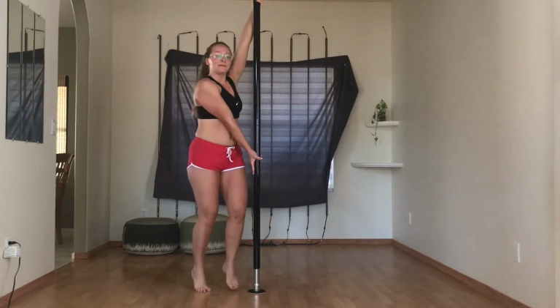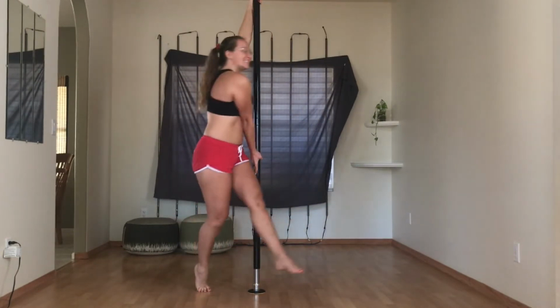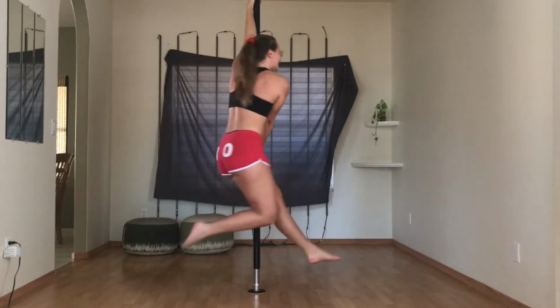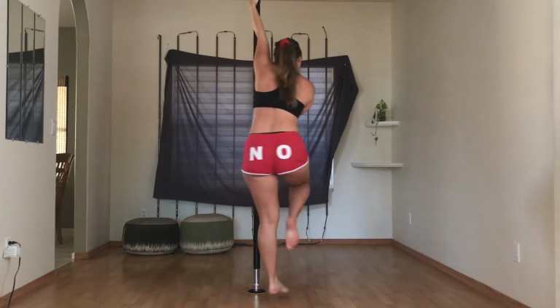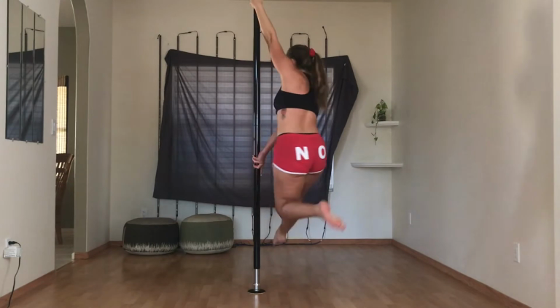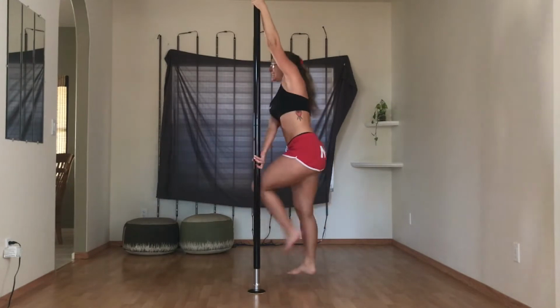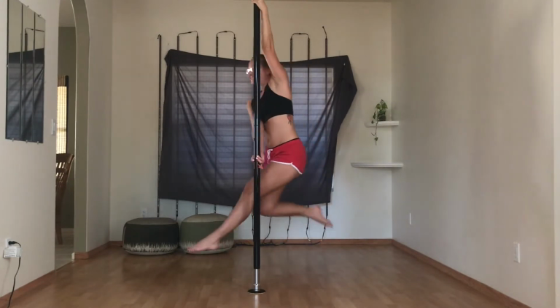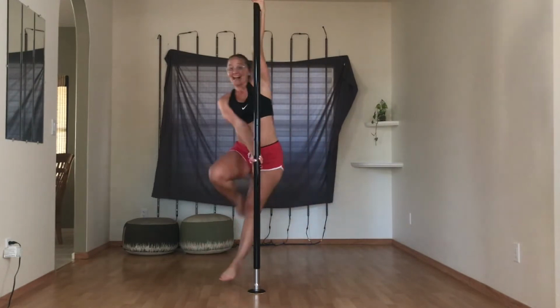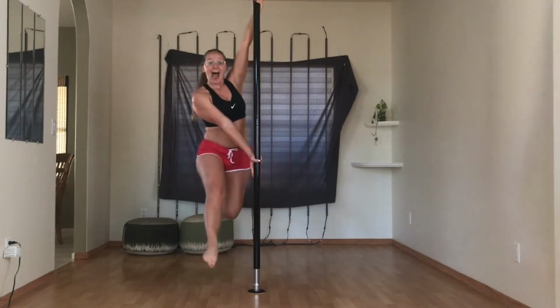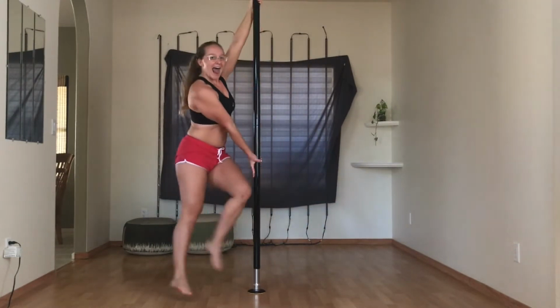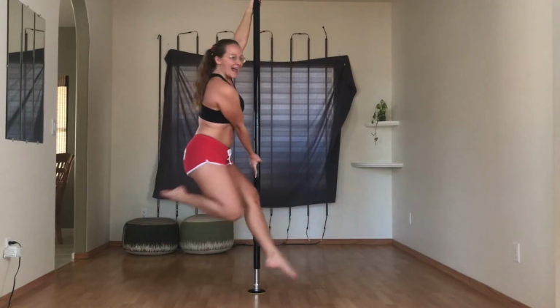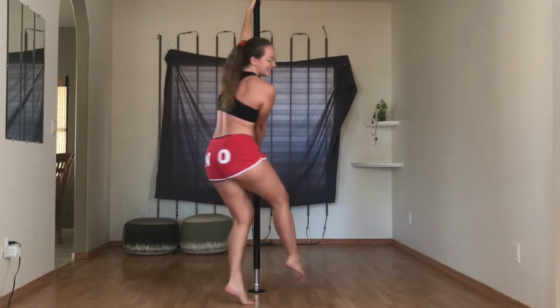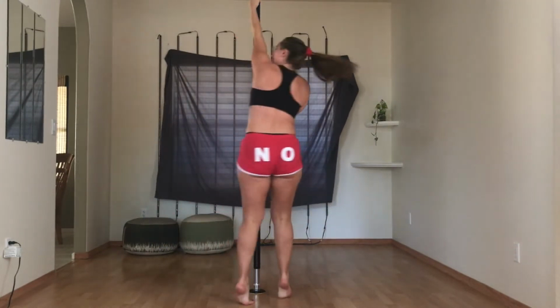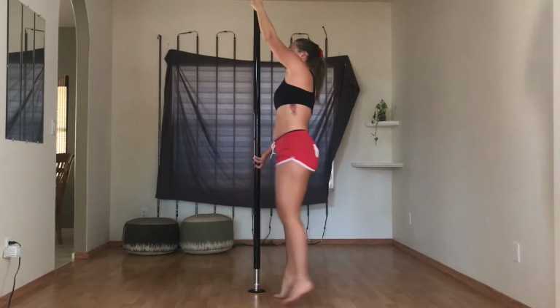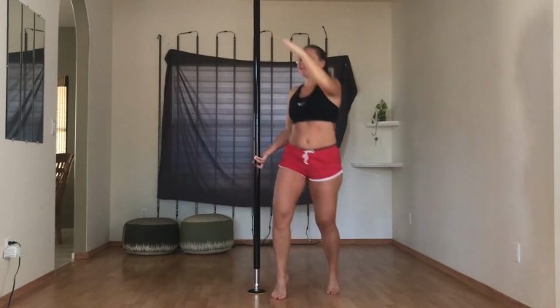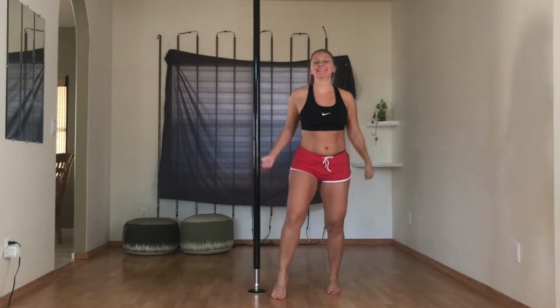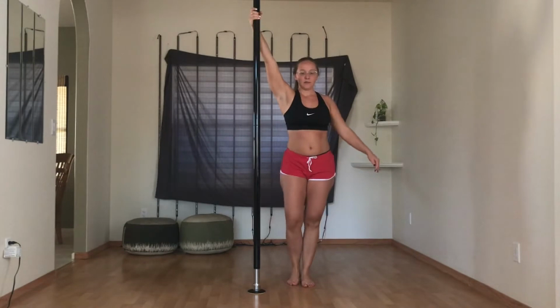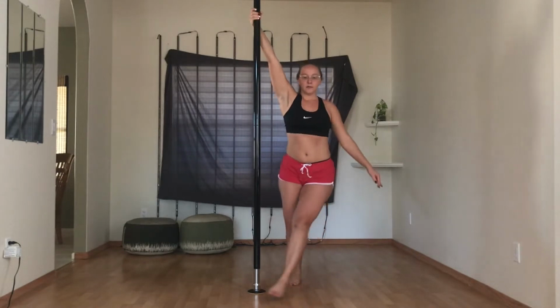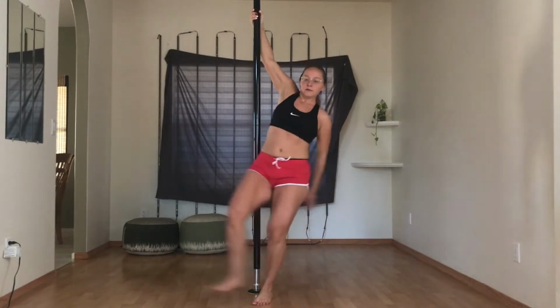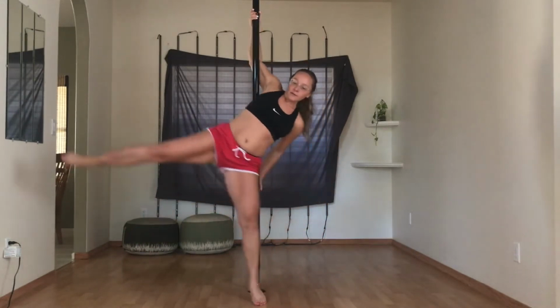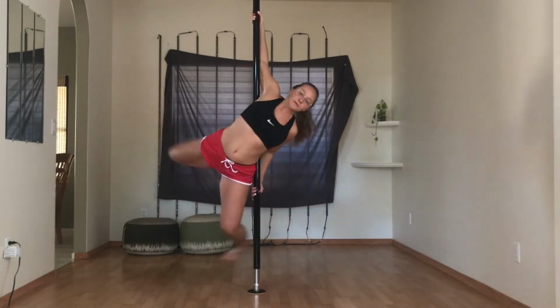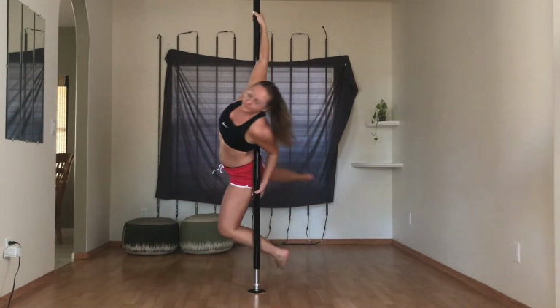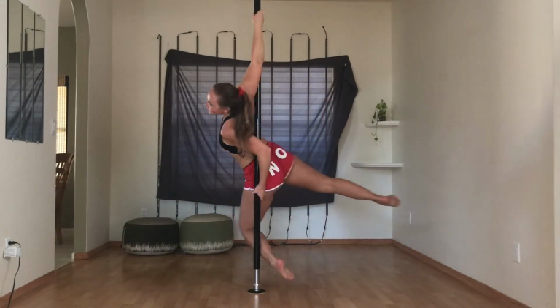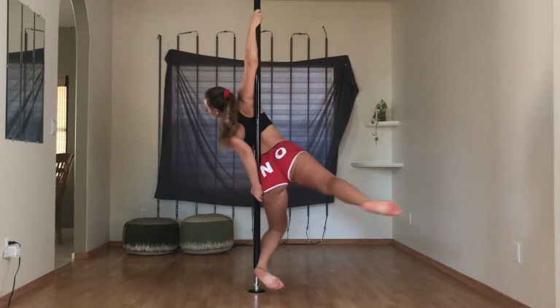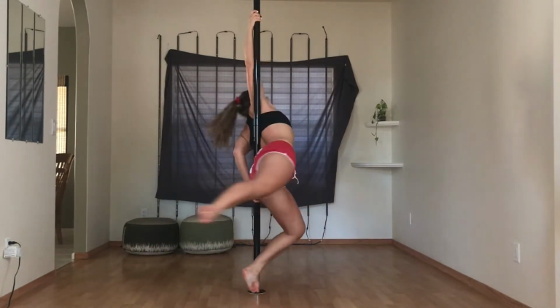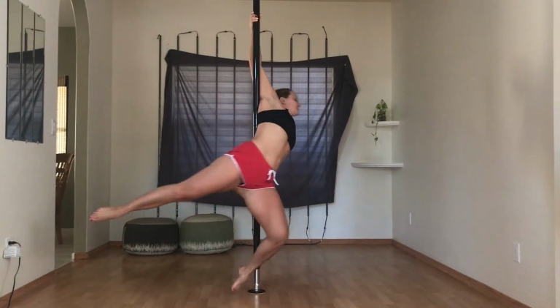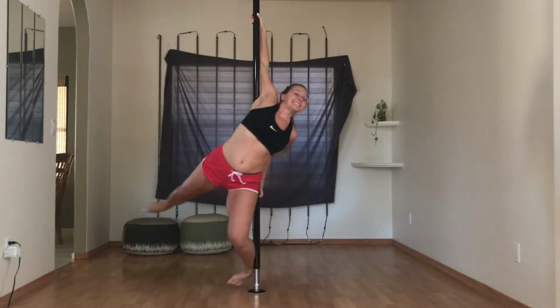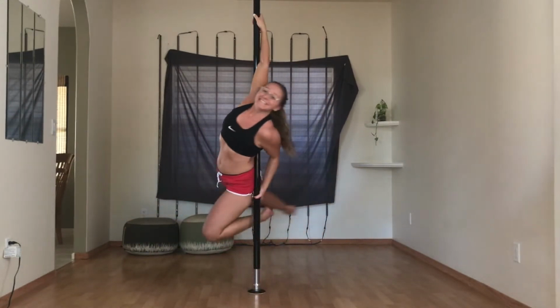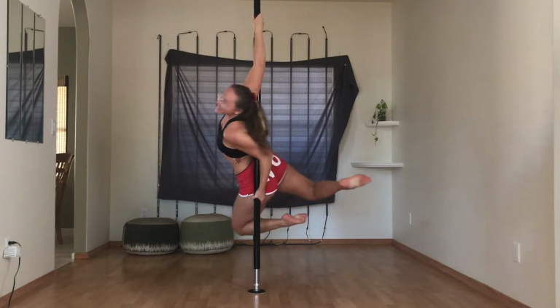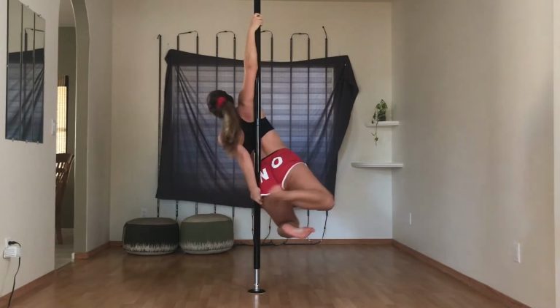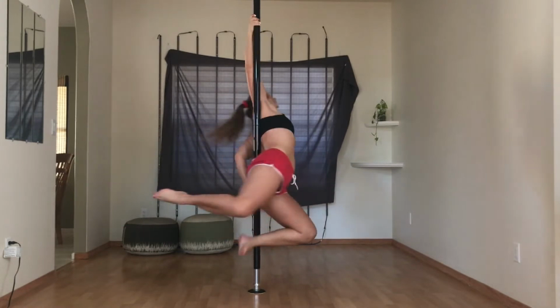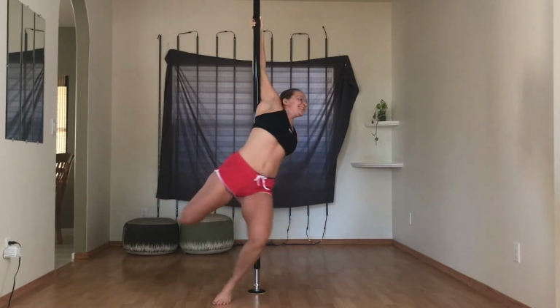One side can hold it for much longer than the other but they both can do it so I'm happy! Here's a reverse grab, backspin — not sure what you'd call it — that JJ and I worked on. It's a work in progress.